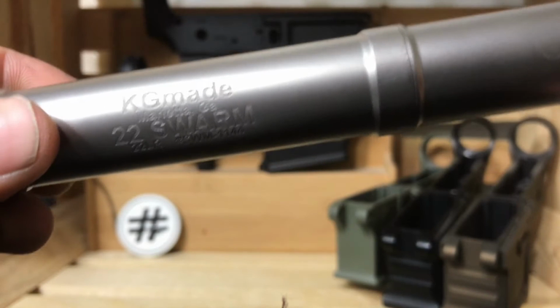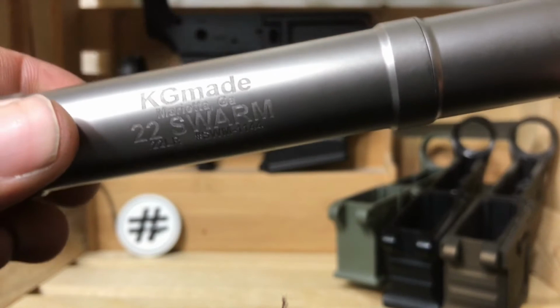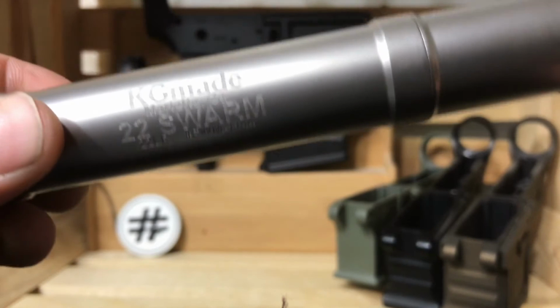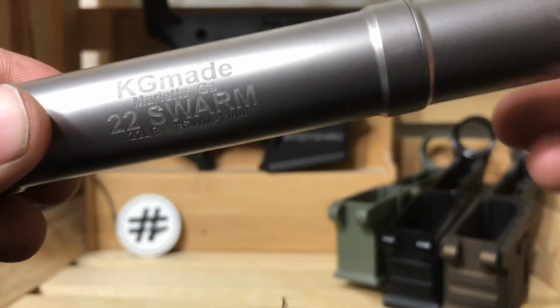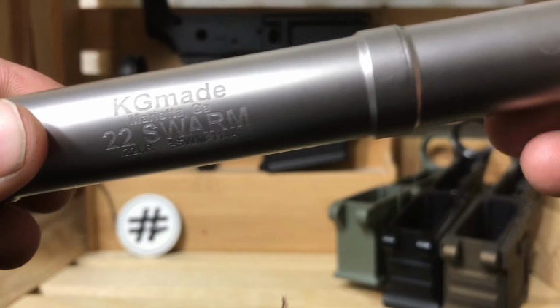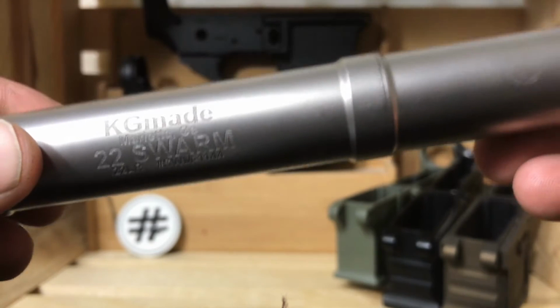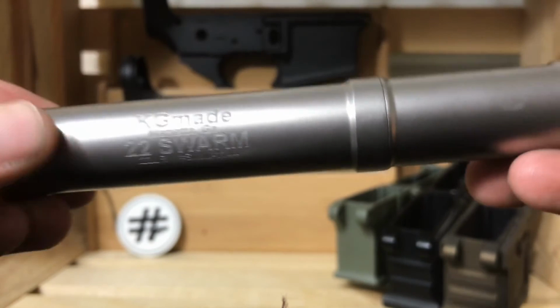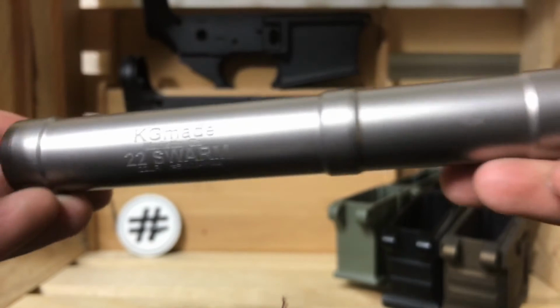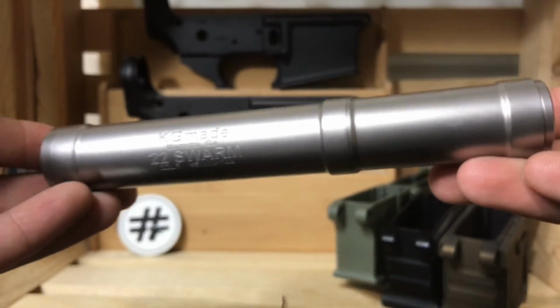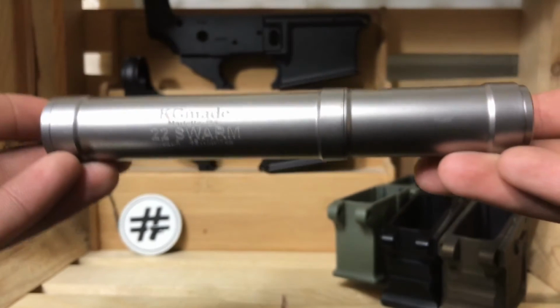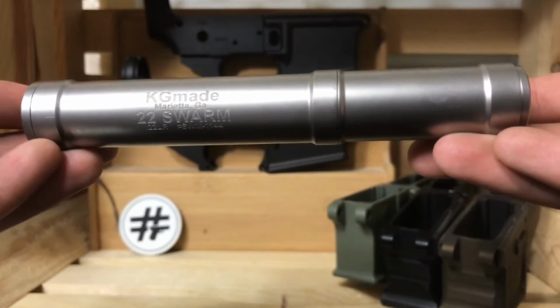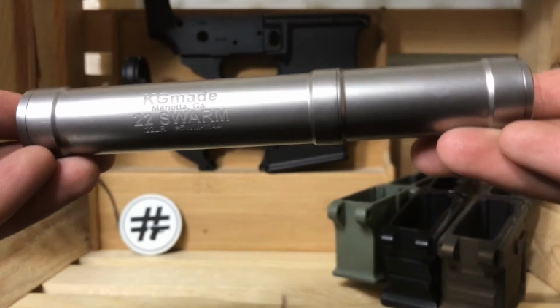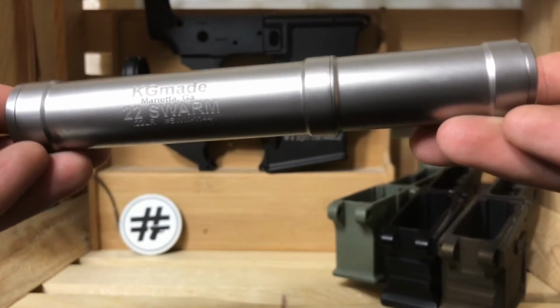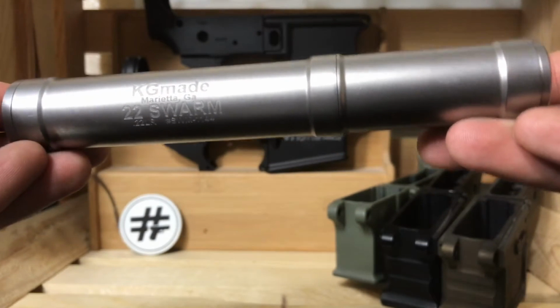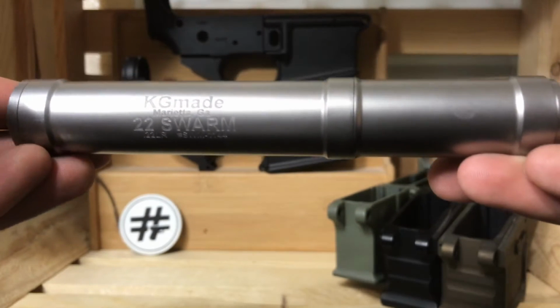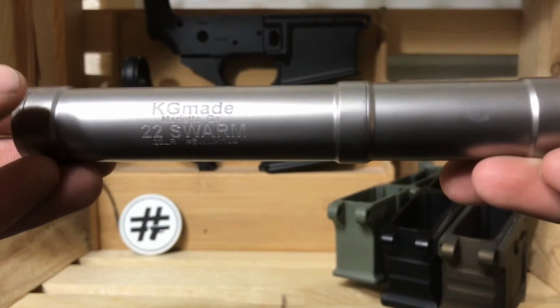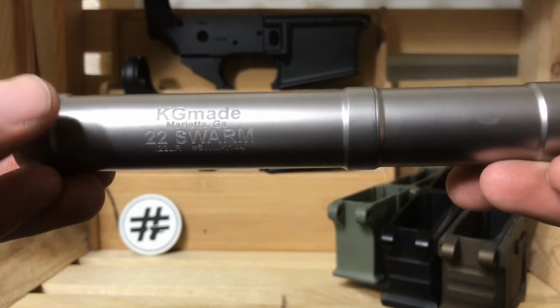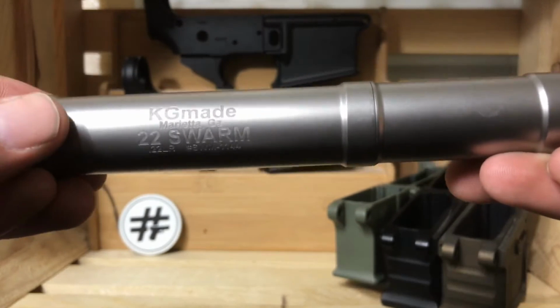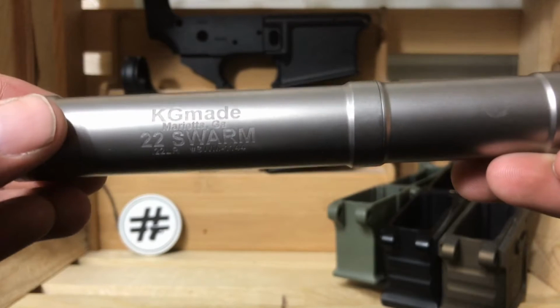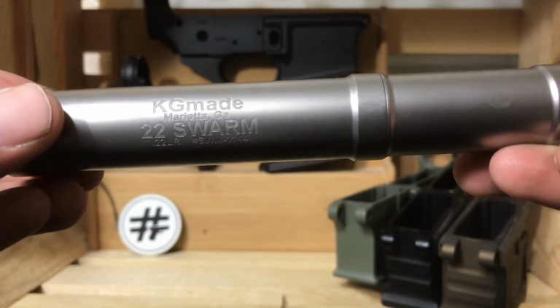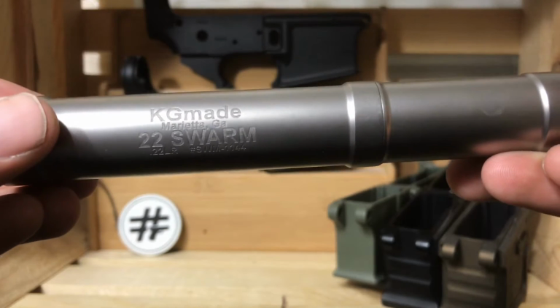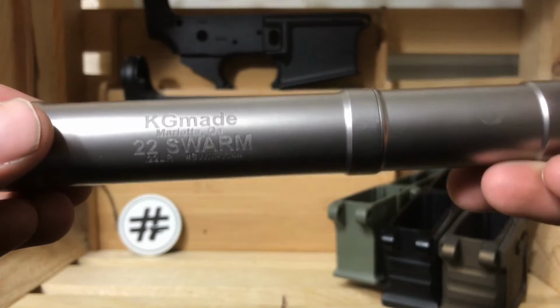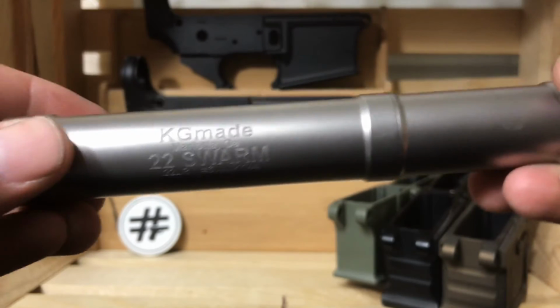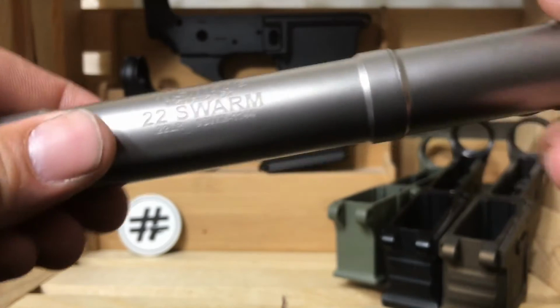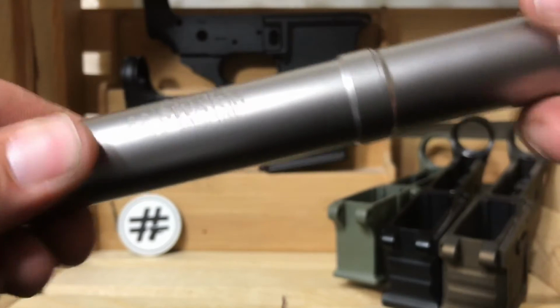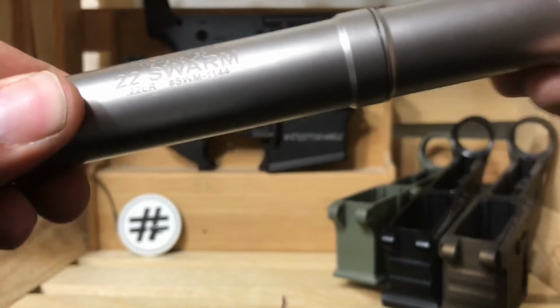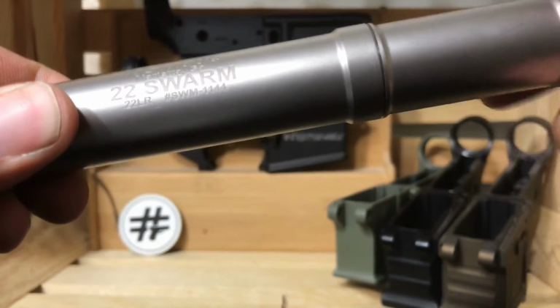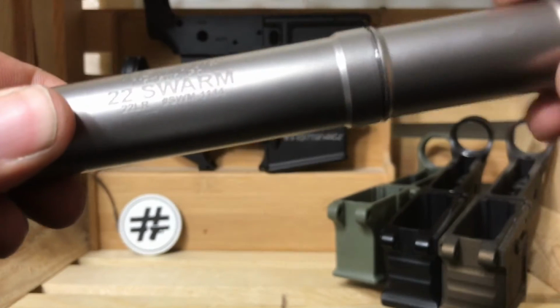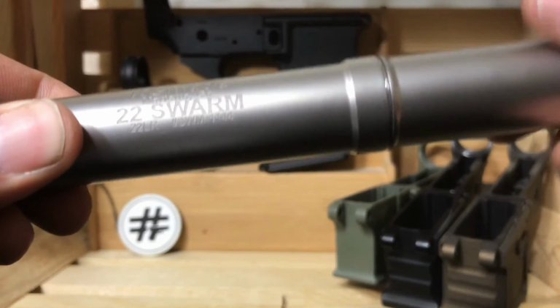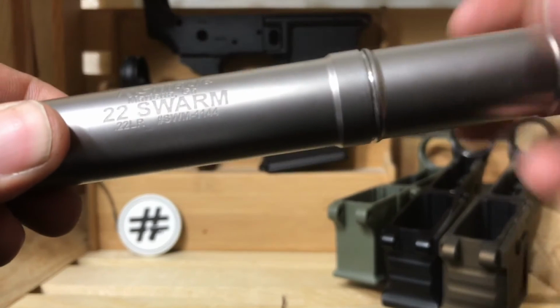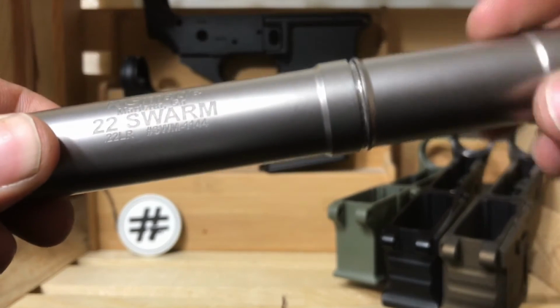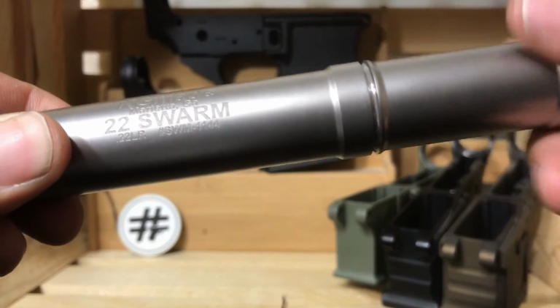So if I wanted to shoot in the long configuration as is, not a problem. If I want to shorten it down, I just unscrew this part right here.